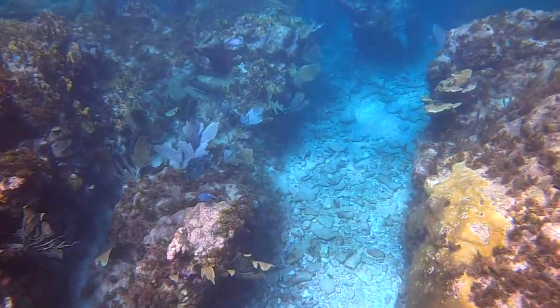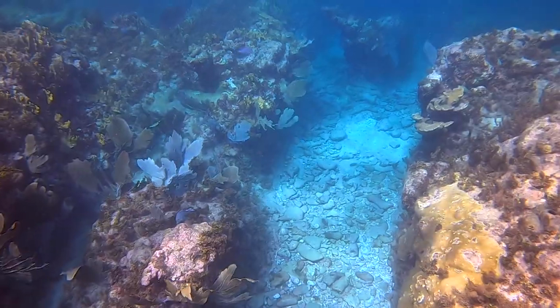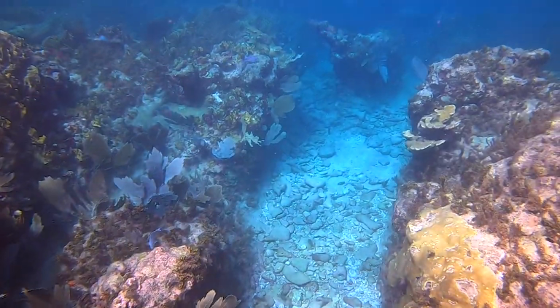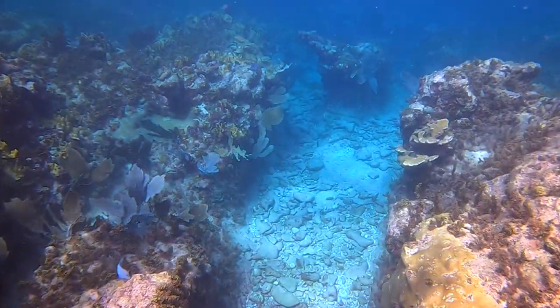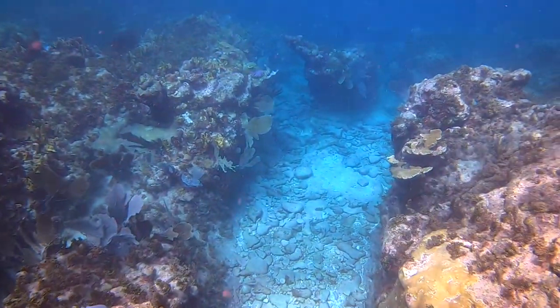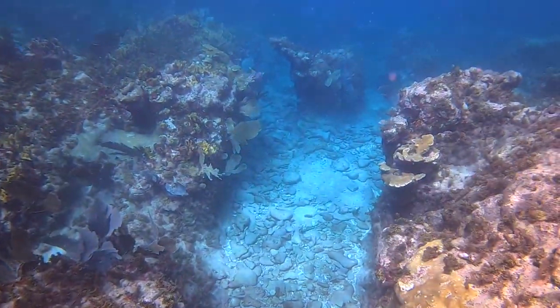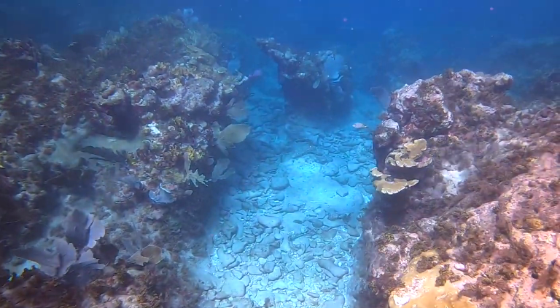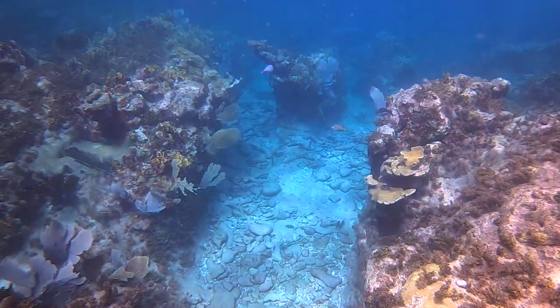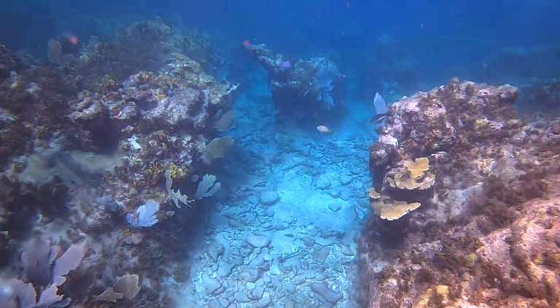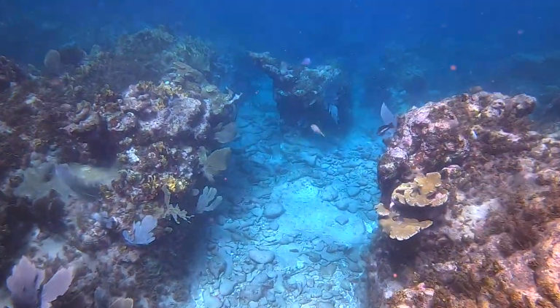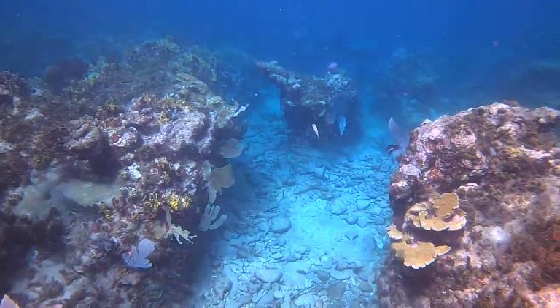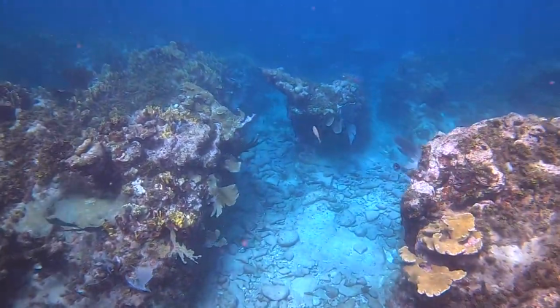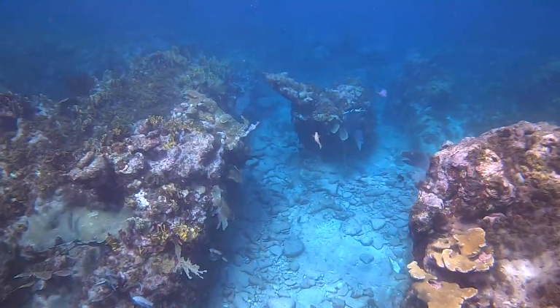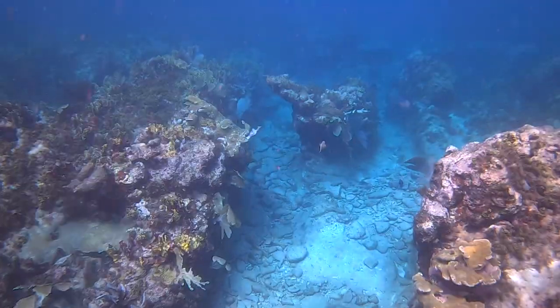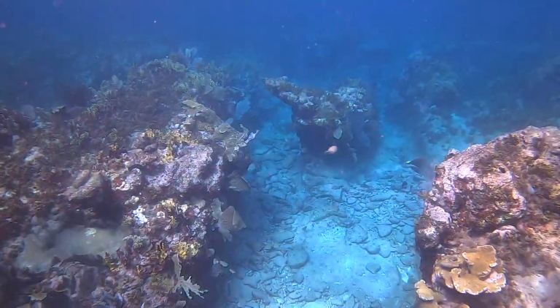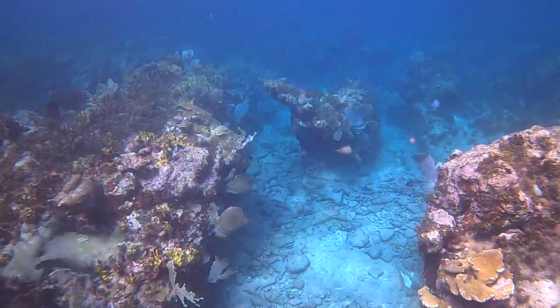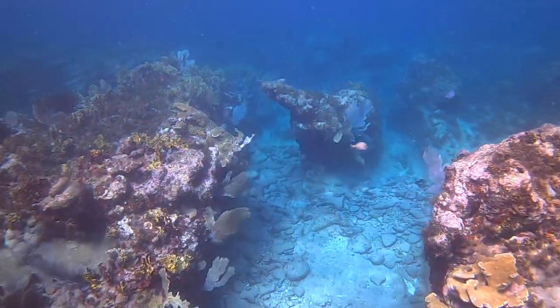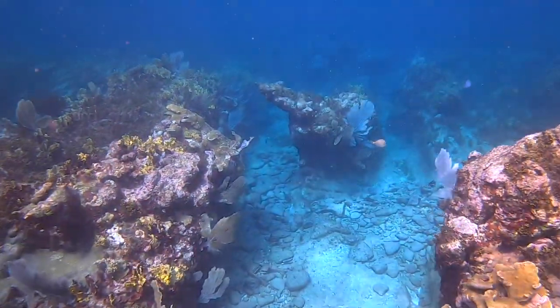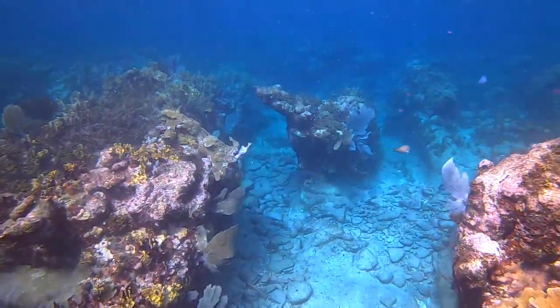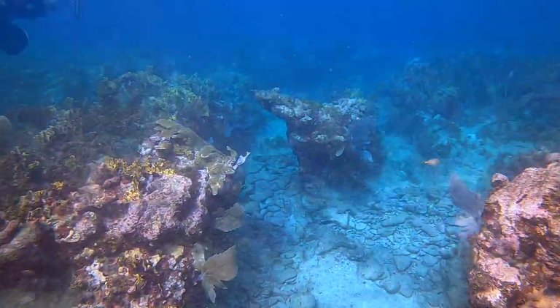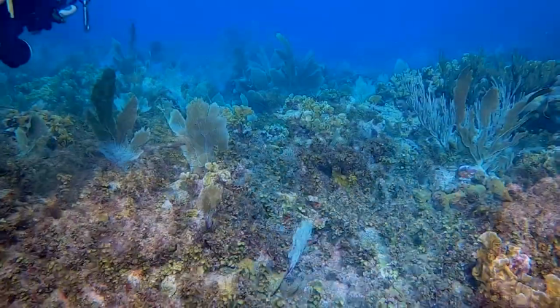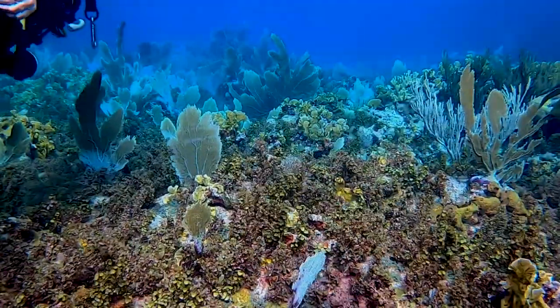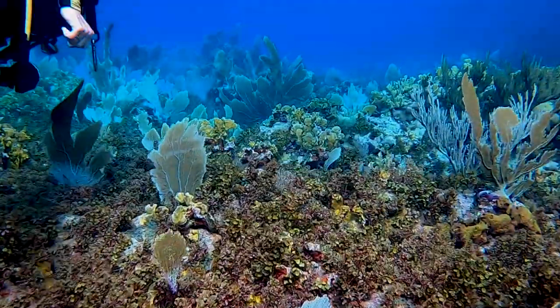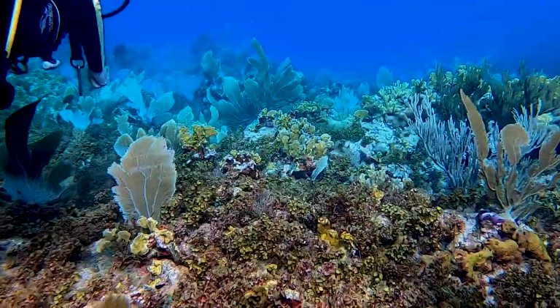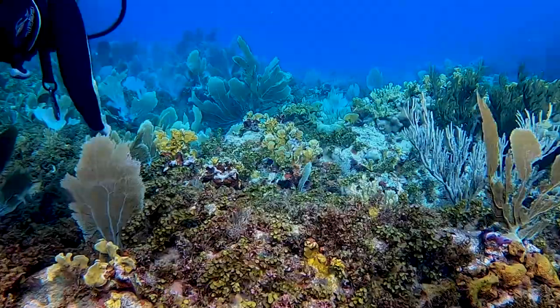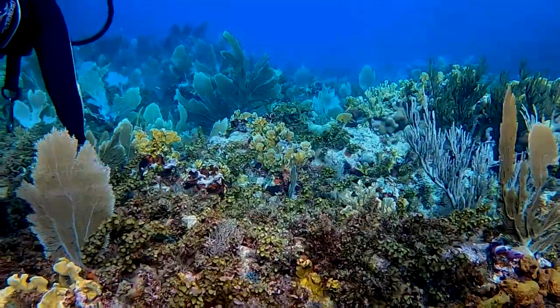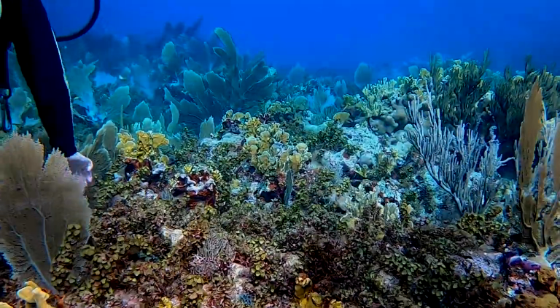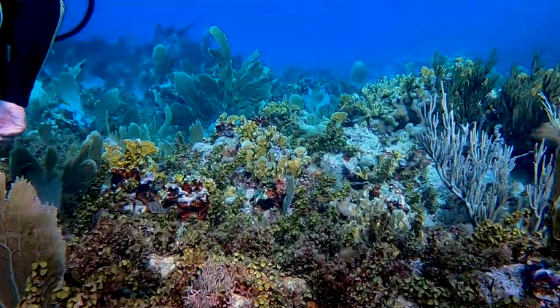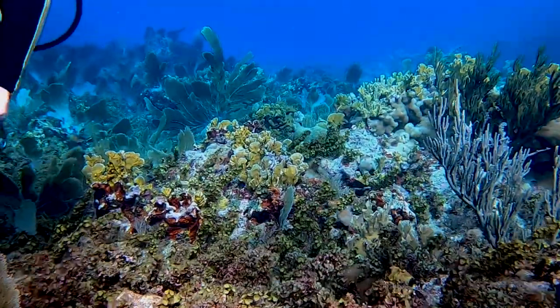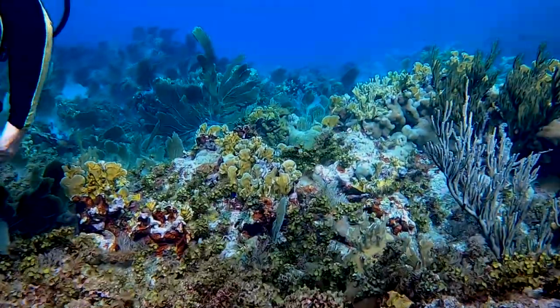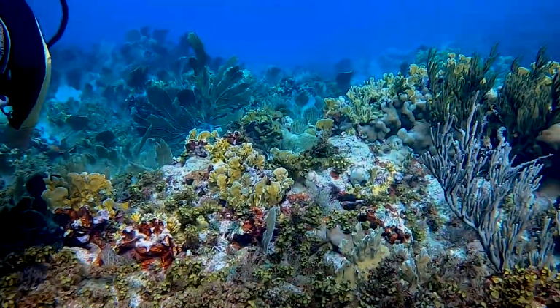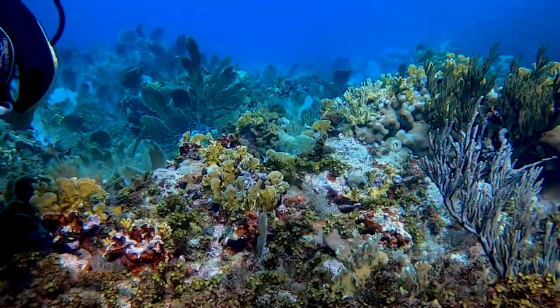Dipping below the waves reveals a beautiful split channel carved by wind and strong seas. The top of the wall explodes in color.